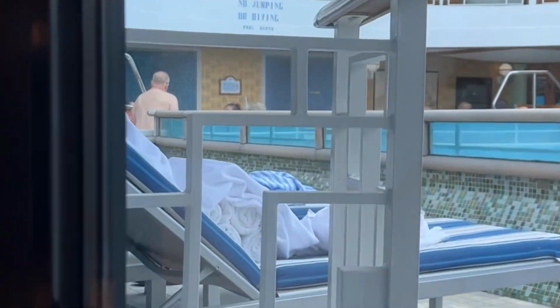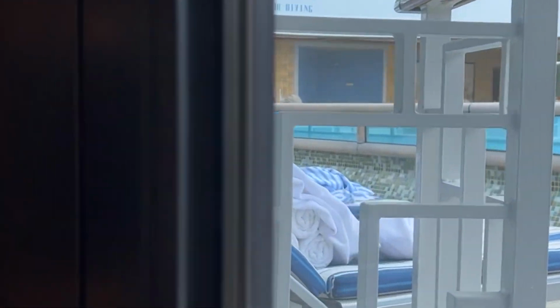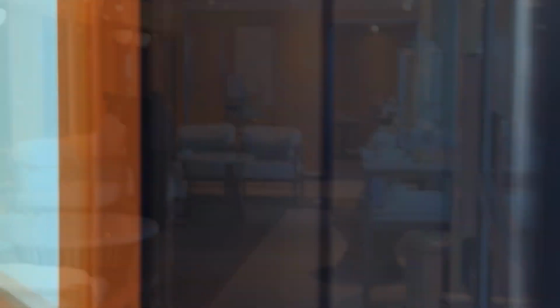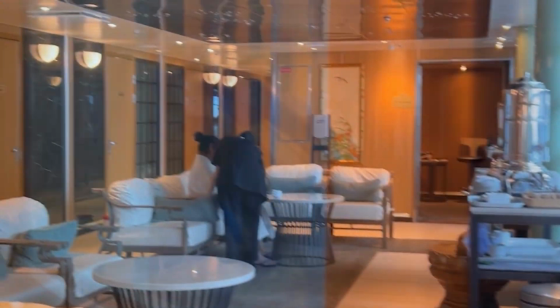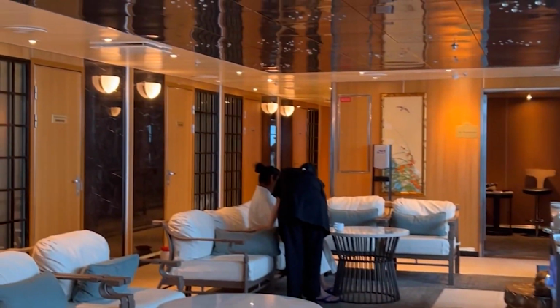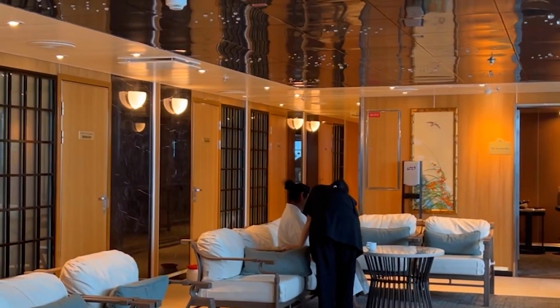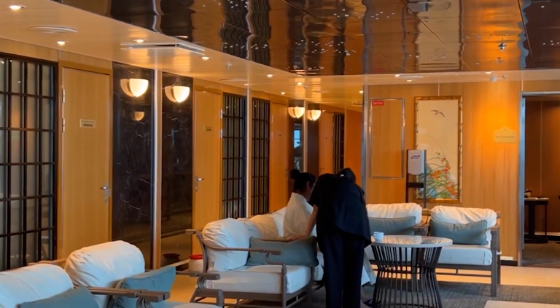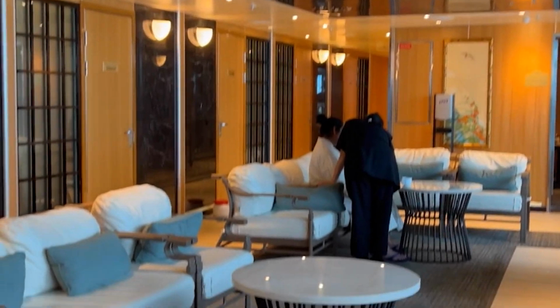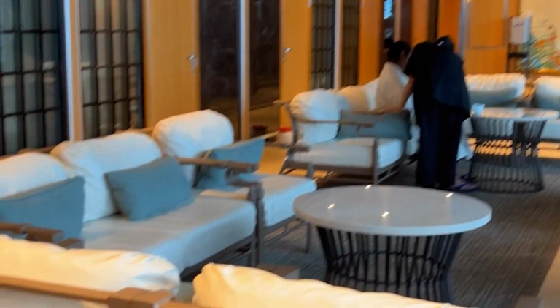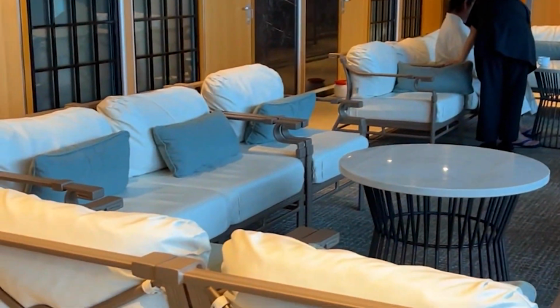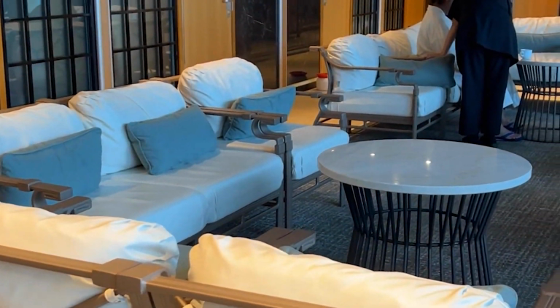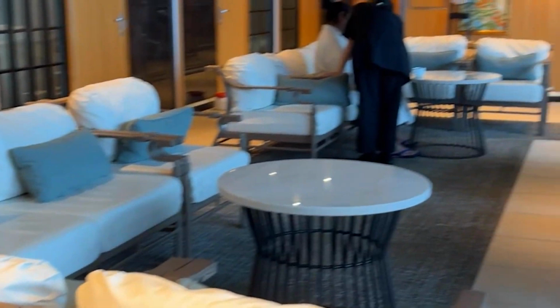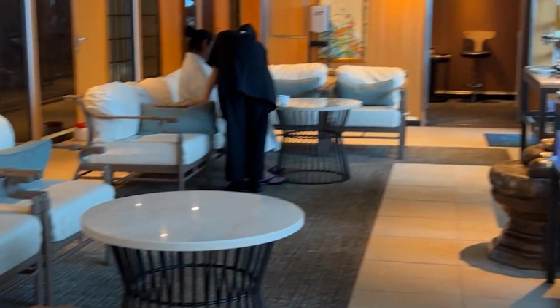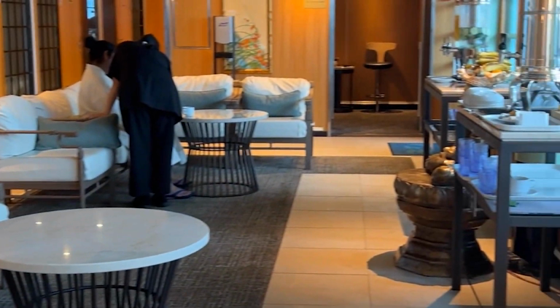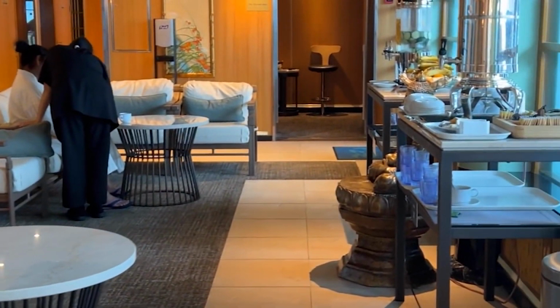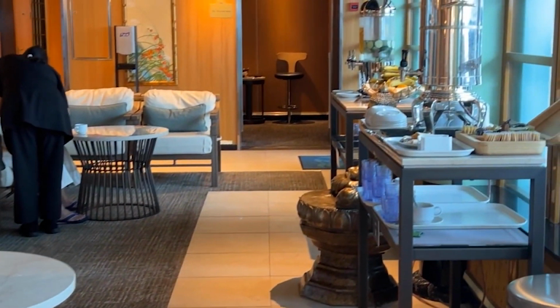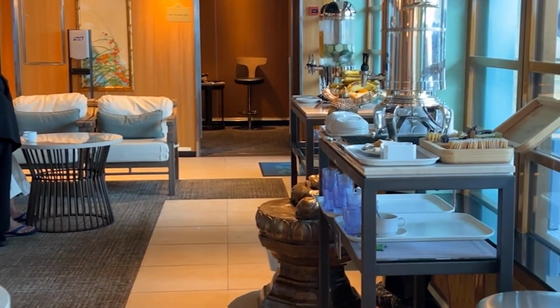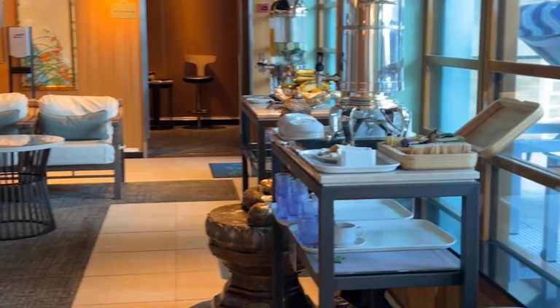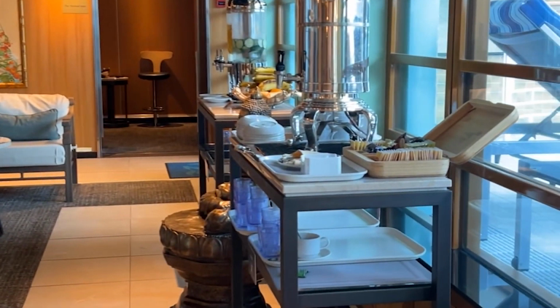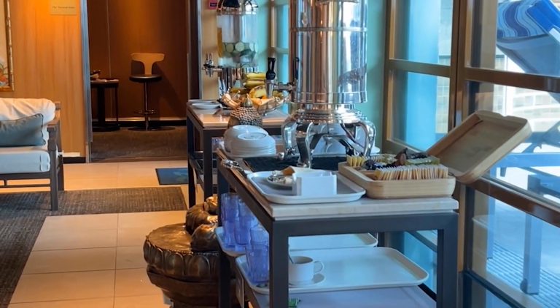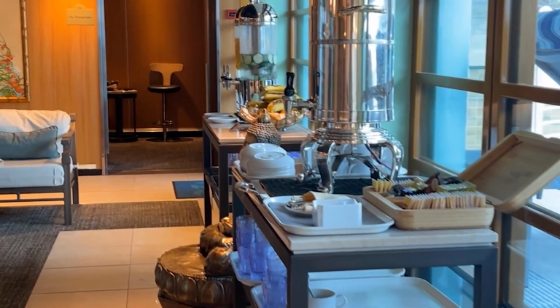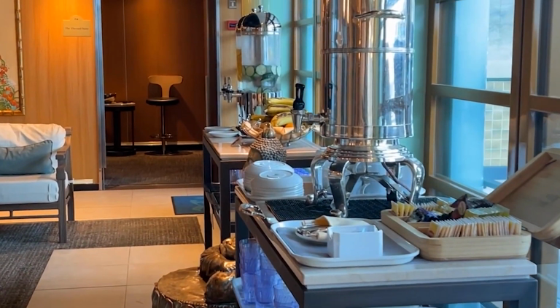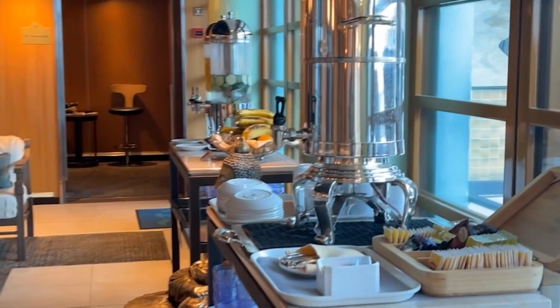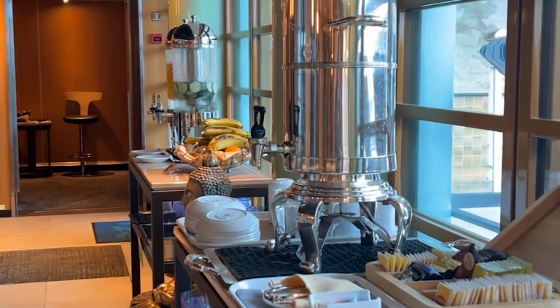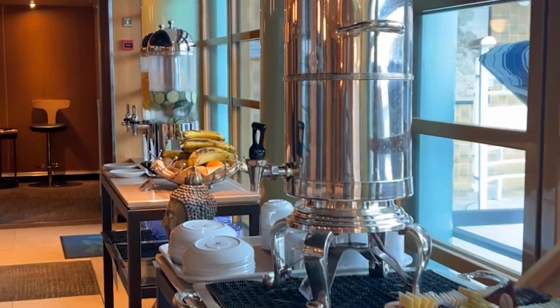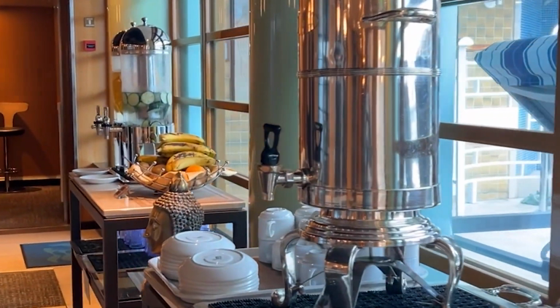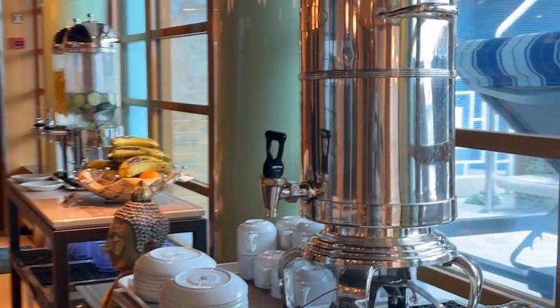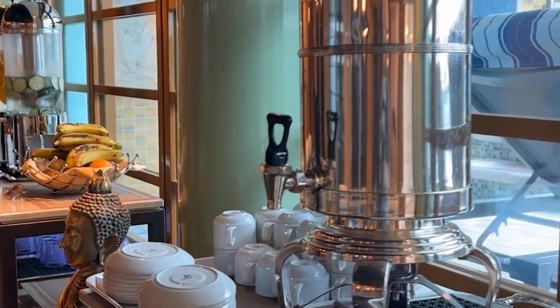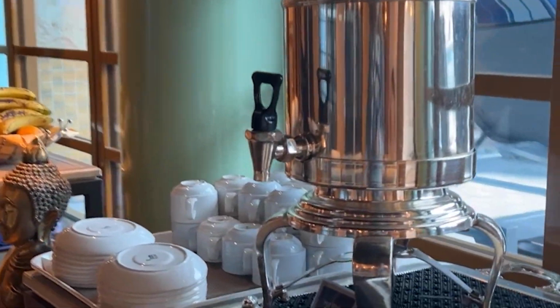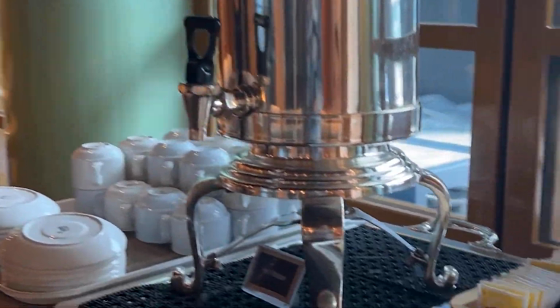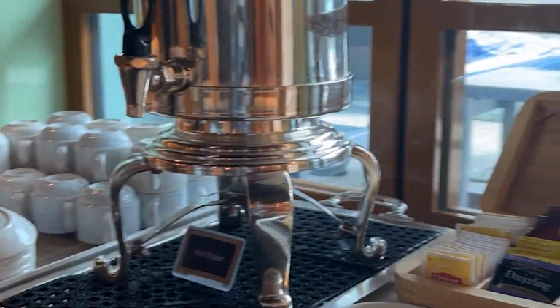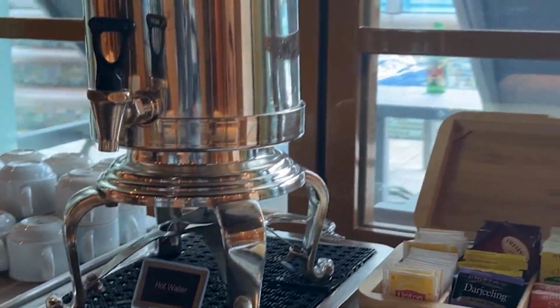Here's the other side of the spa pool and here's the waiting area. You can help yourself to a nice cup of tea or some flavored water. There's some fresh fruit.